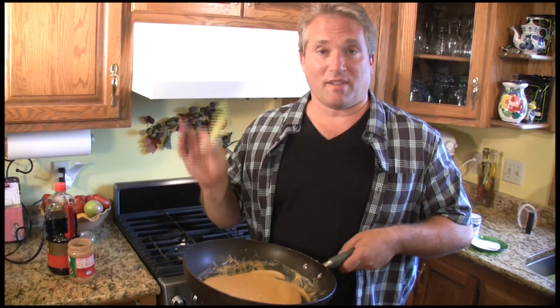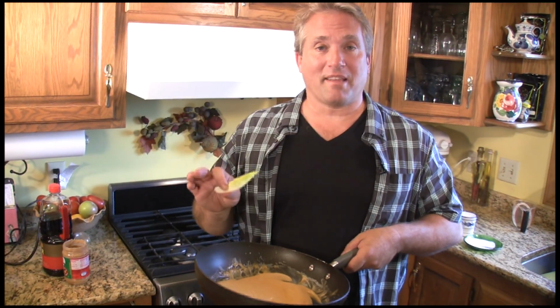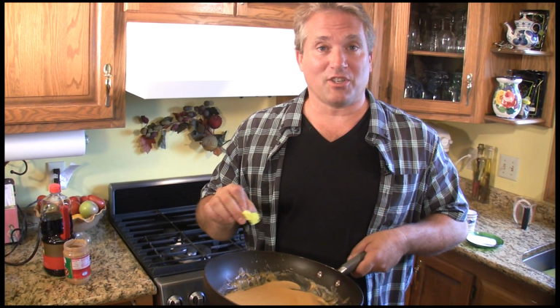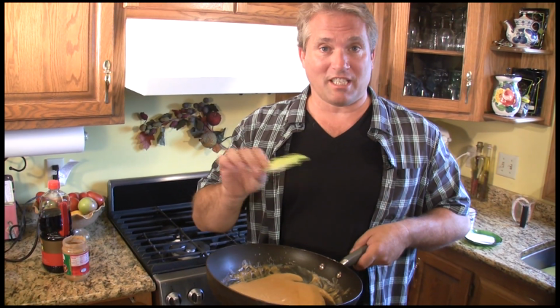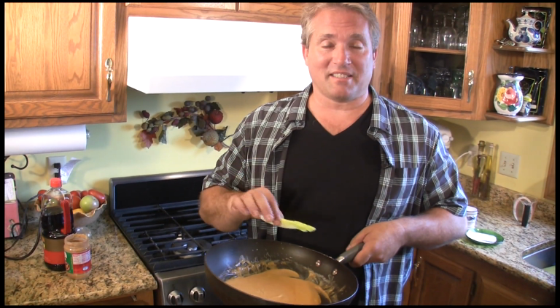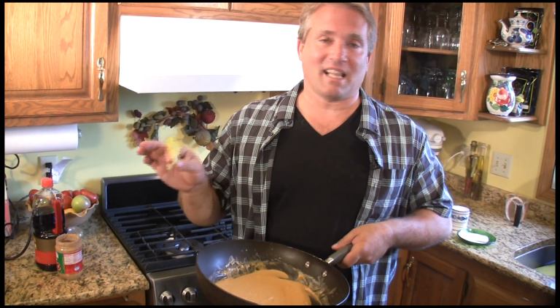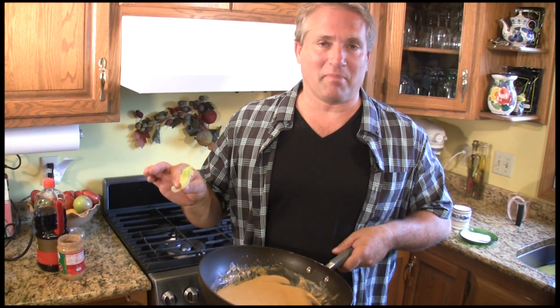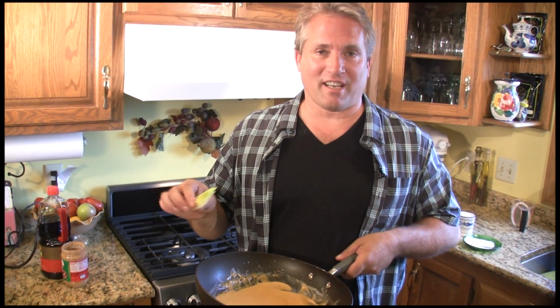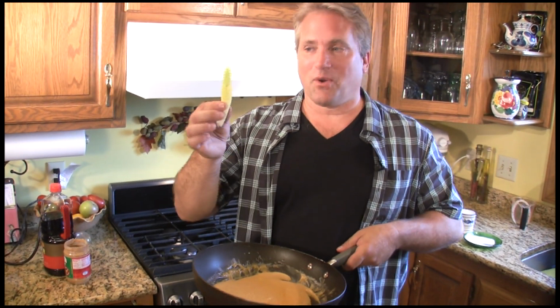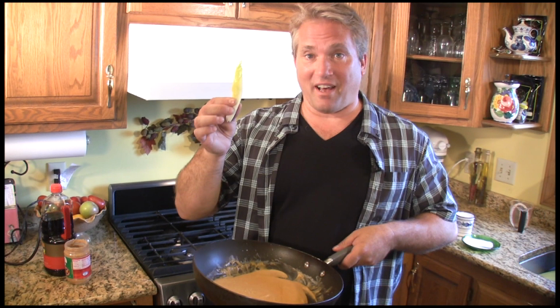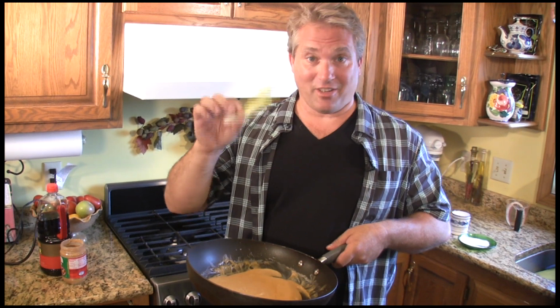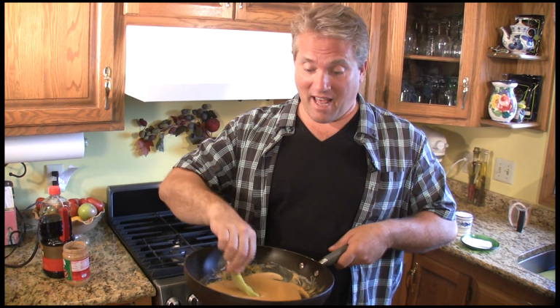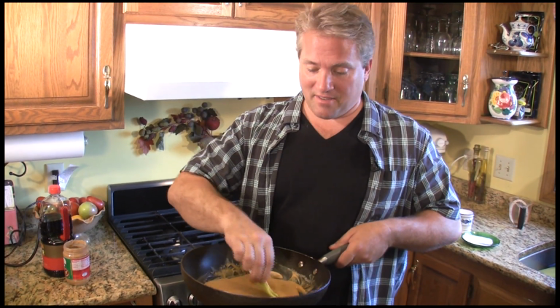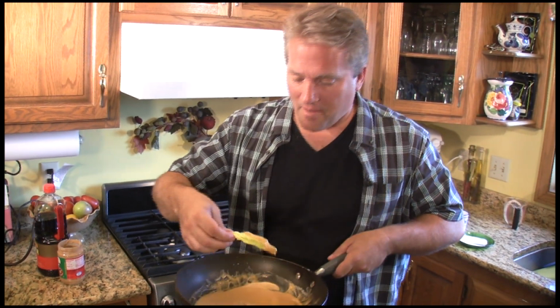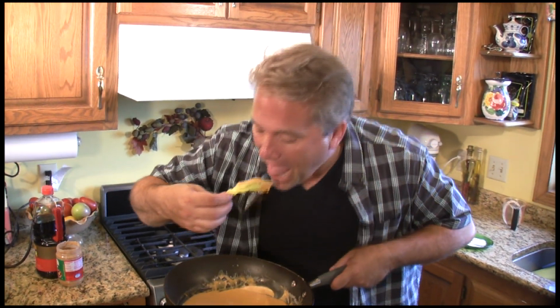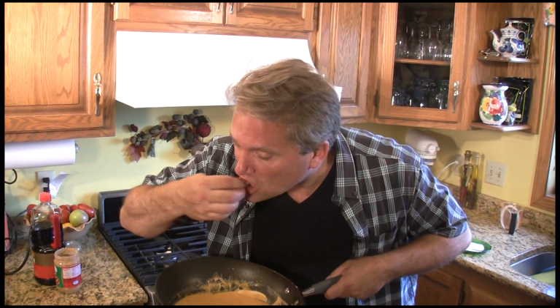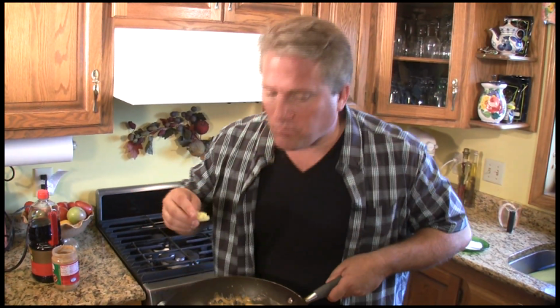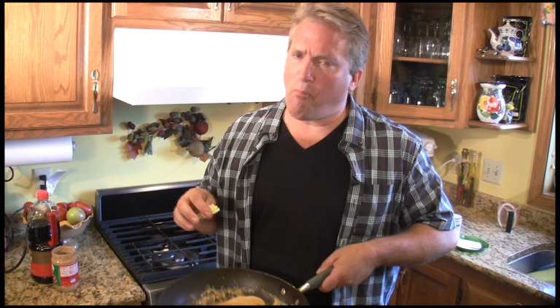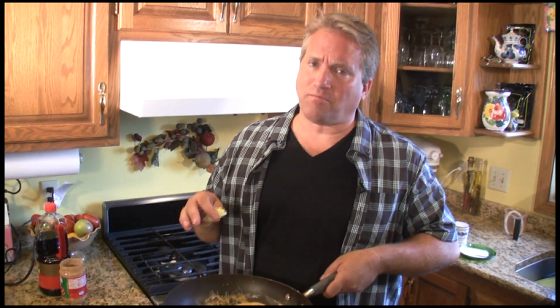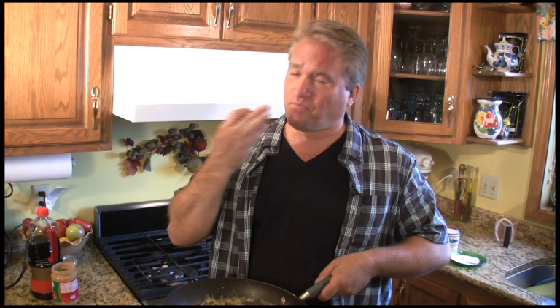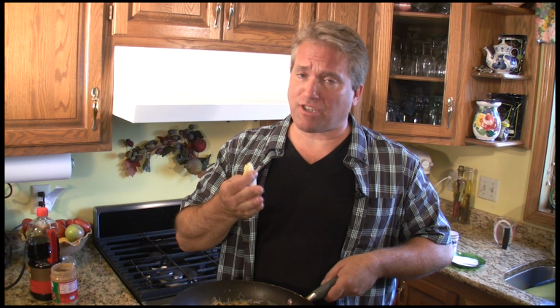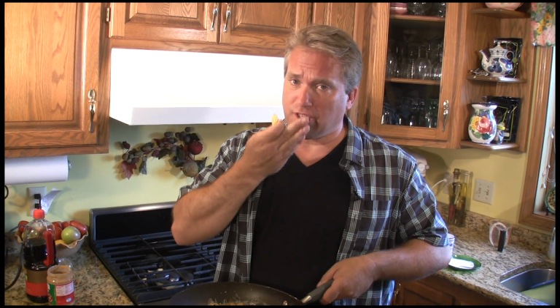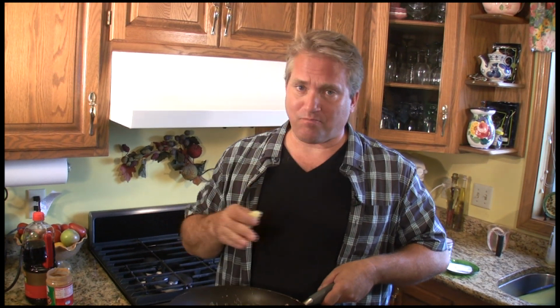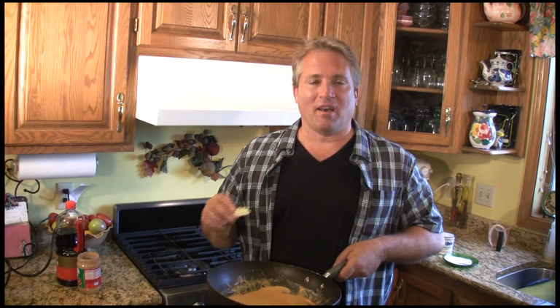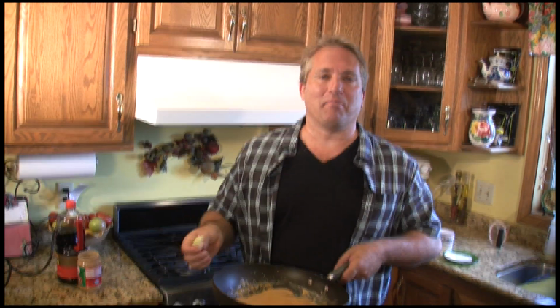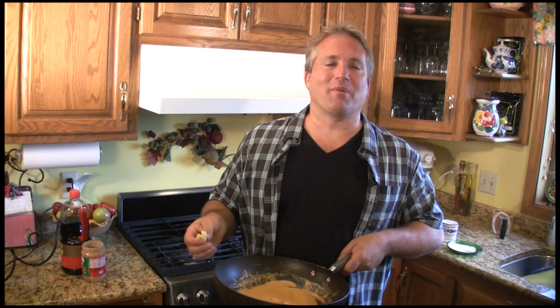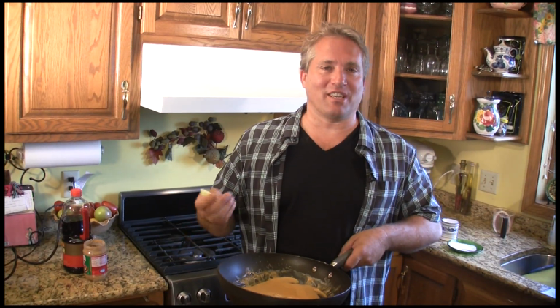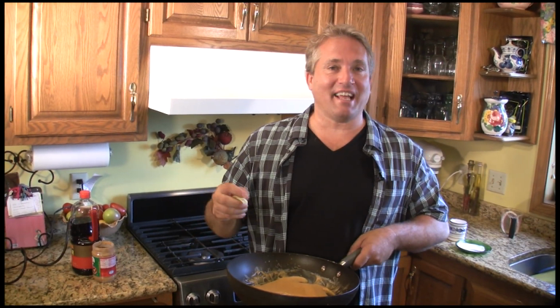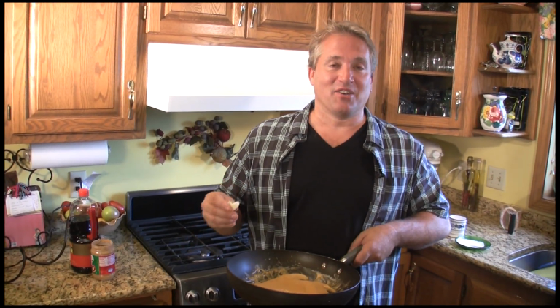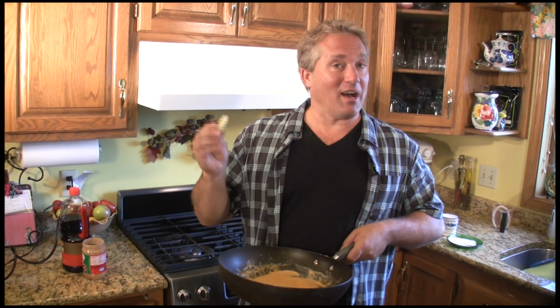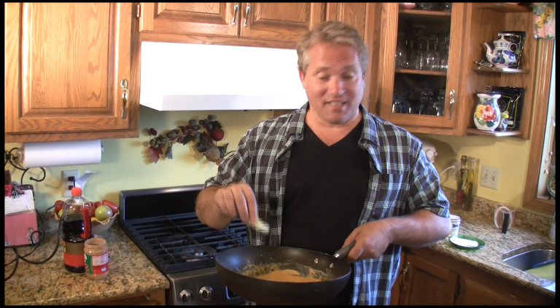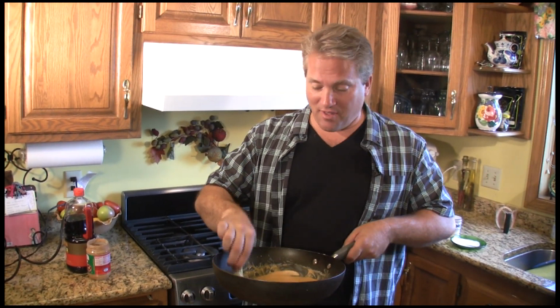That's how you make this really super easy peanut sauce. I love it on beef or chicken or even on a little bit of lettuce — it's actually really good. I'm Rob Barrett, you're watching Cooking for Dads. Cook well, it is worth it.